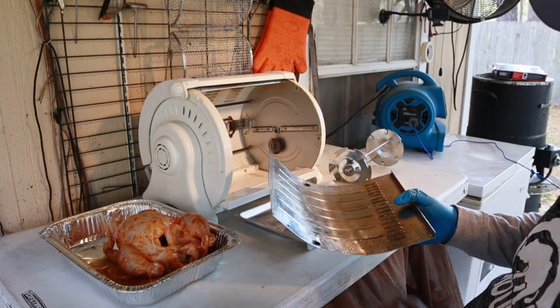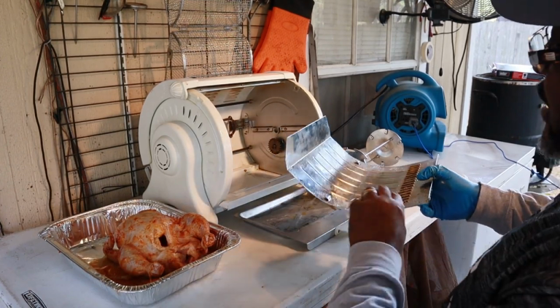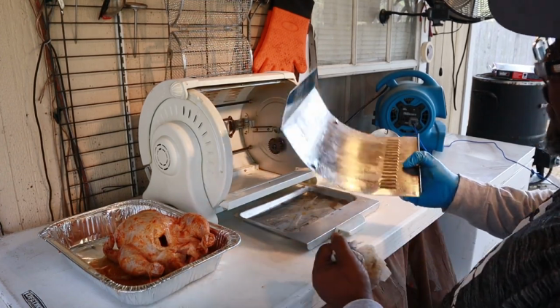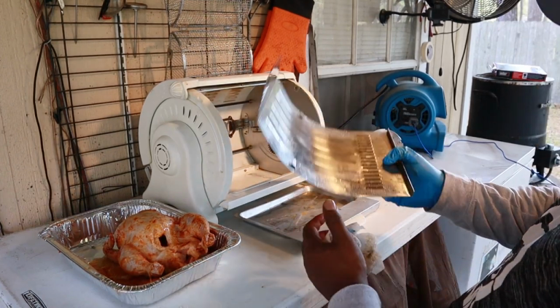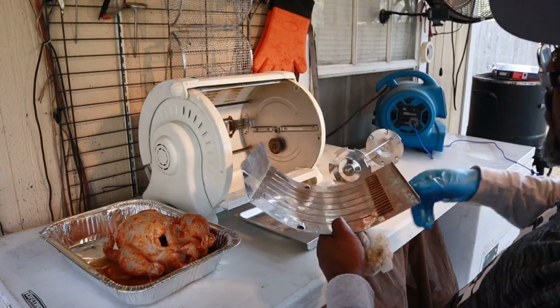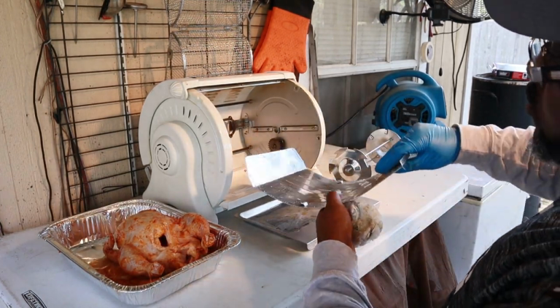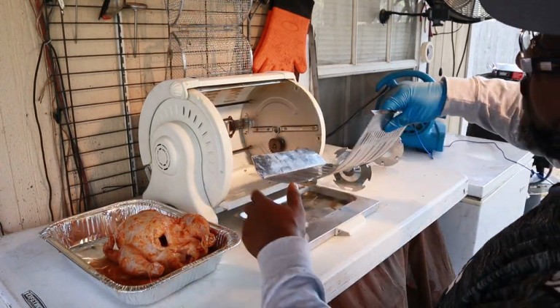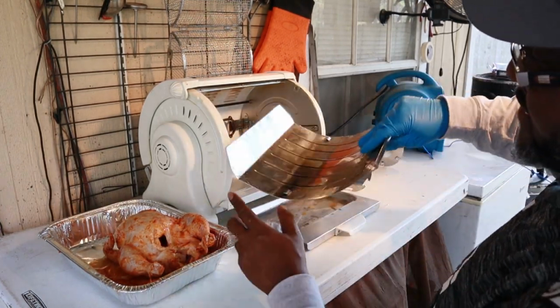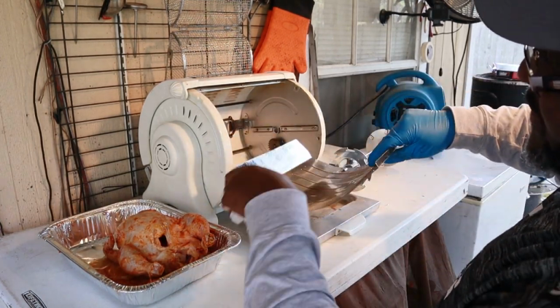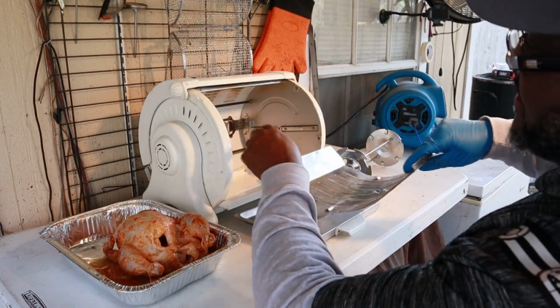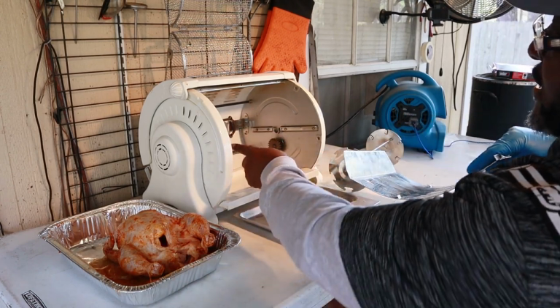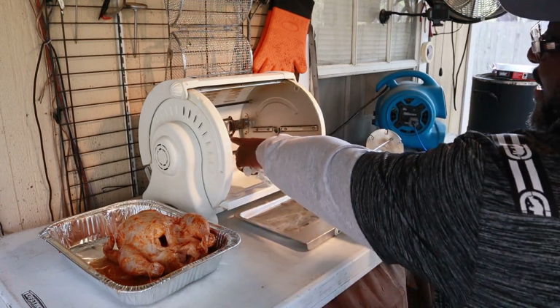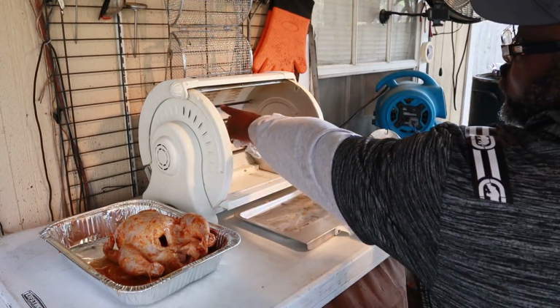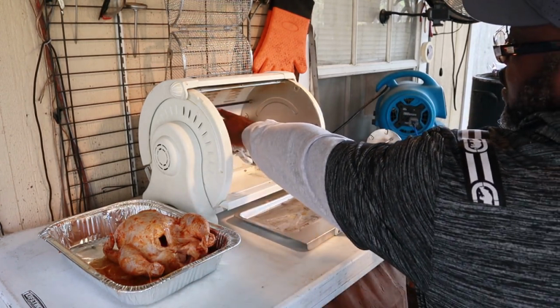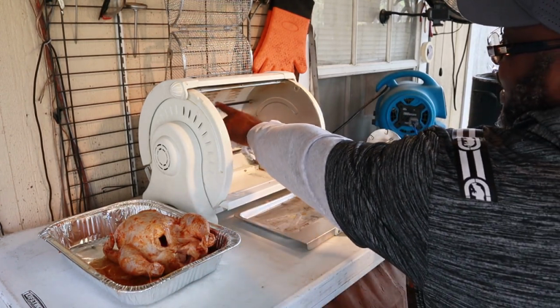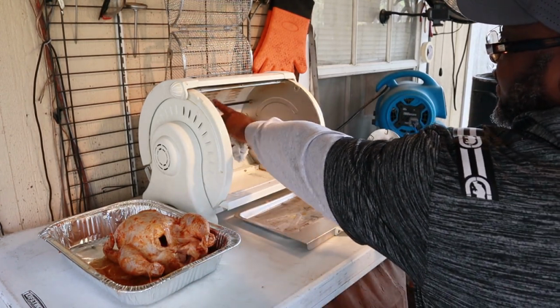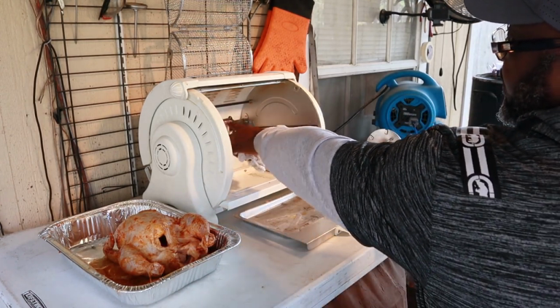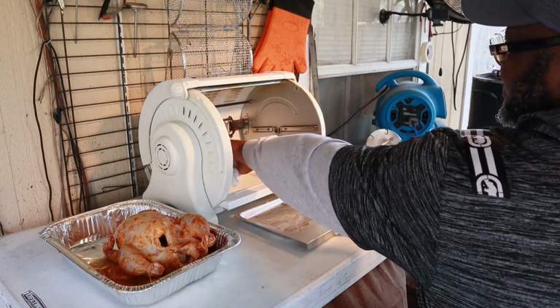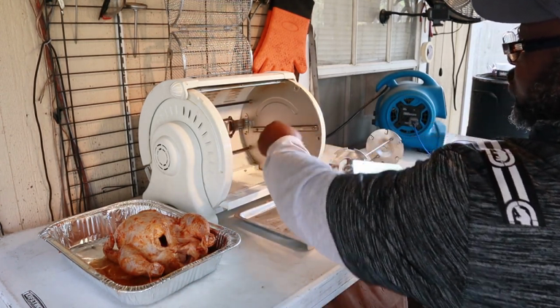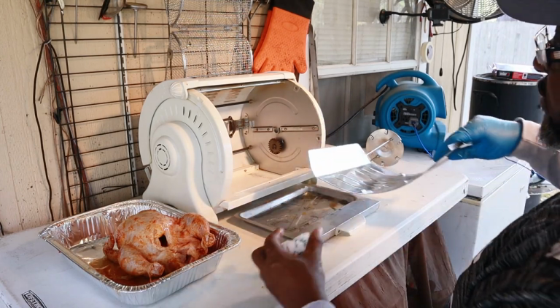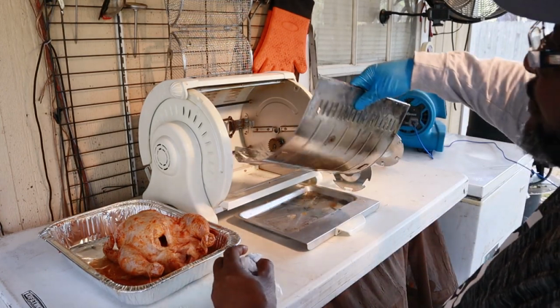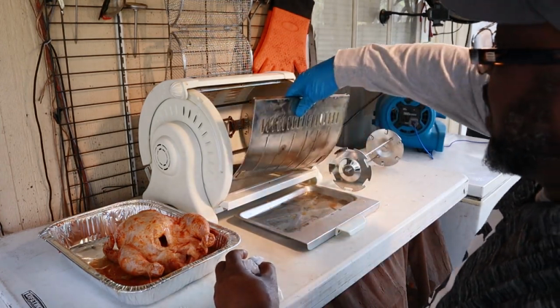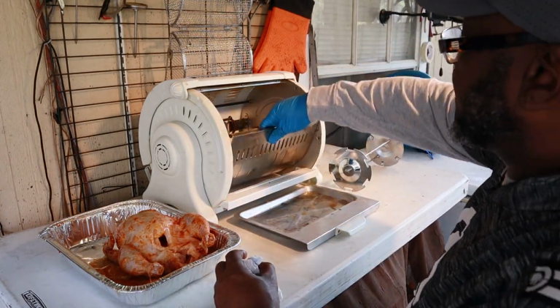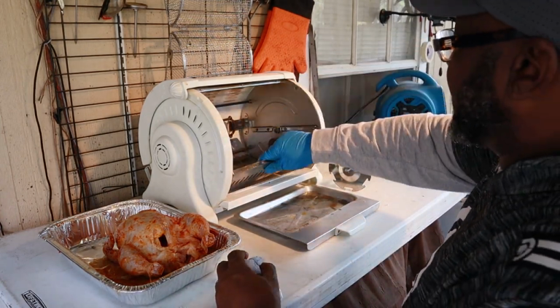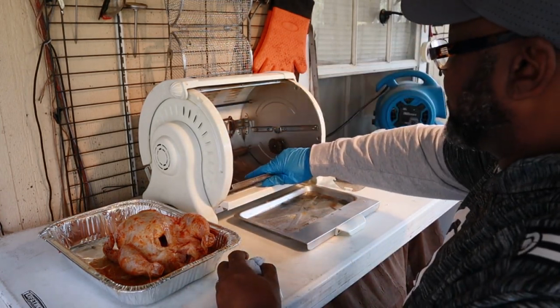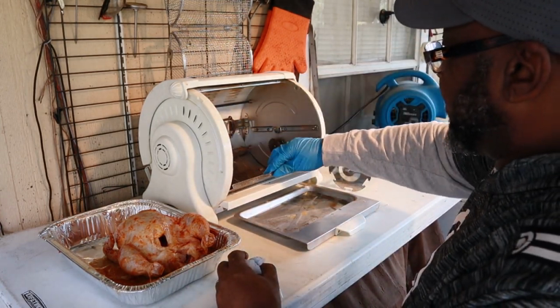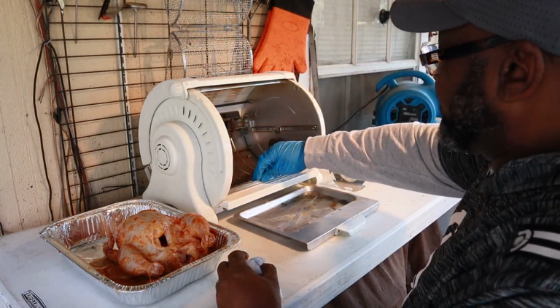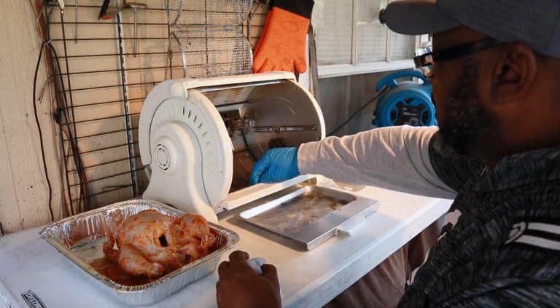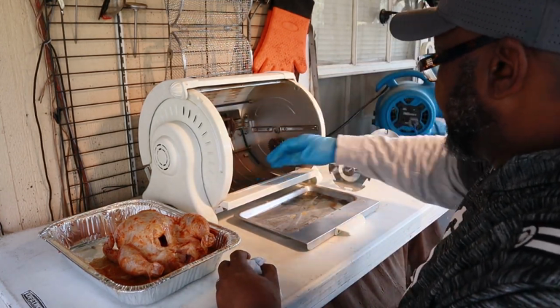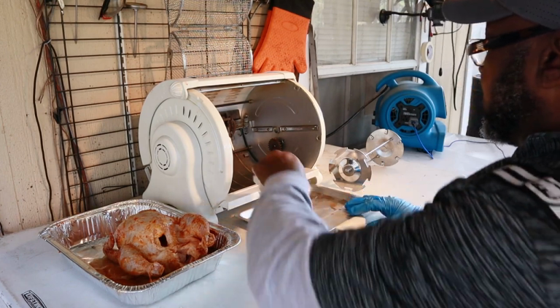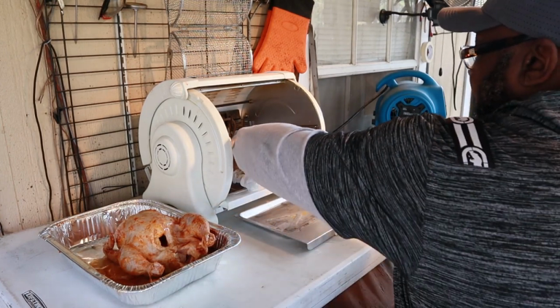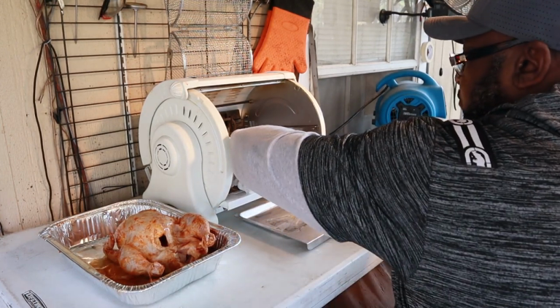Now, while I'm putting it together, this is the insert that goes in and it kind of reflects the heat back. You've got two elements in there that heat up the George Foreman grill. While I'm putting it together and getting ready to put the chicken in, I'm going to give you a little bit of history.